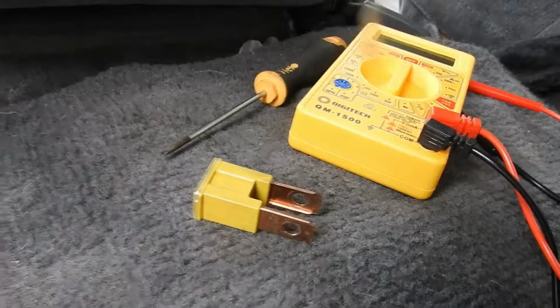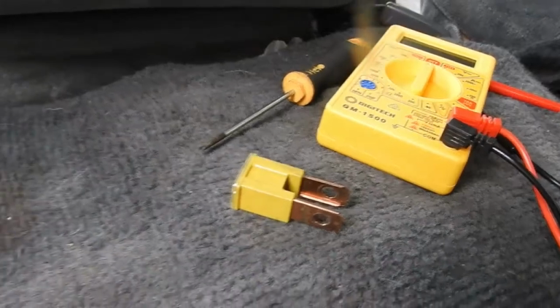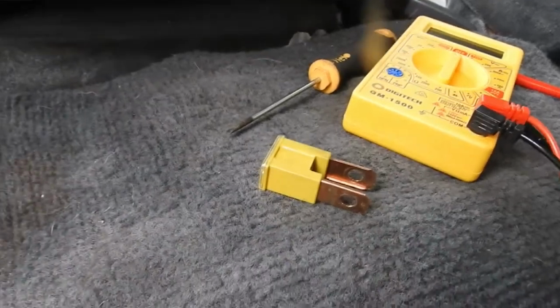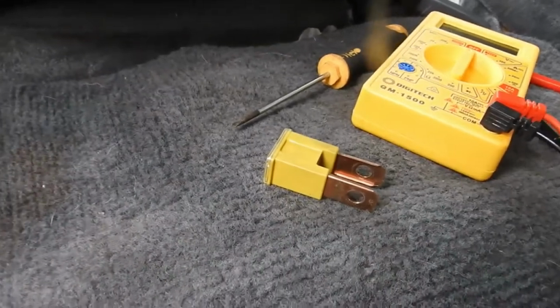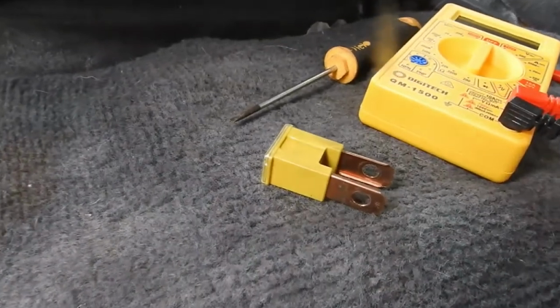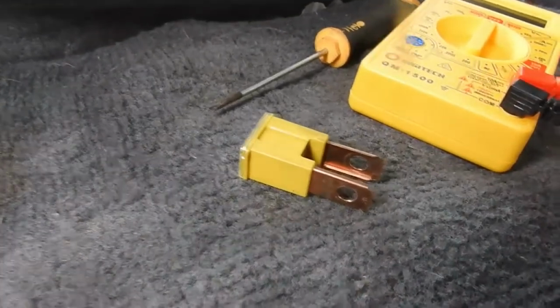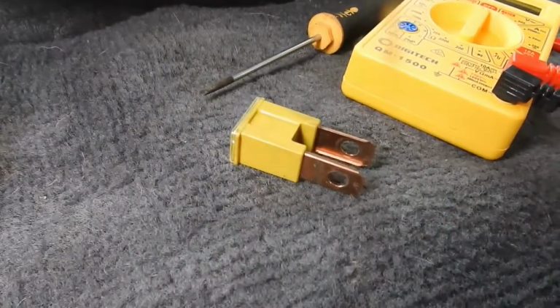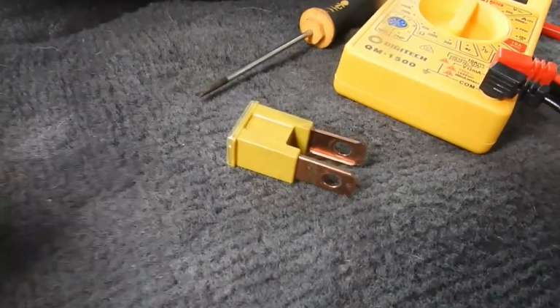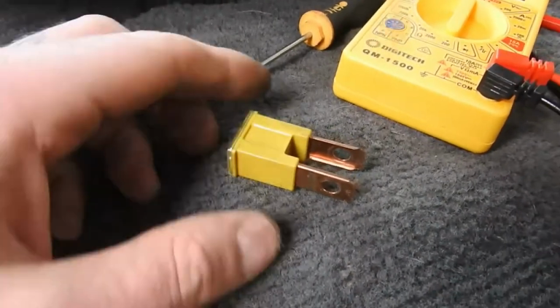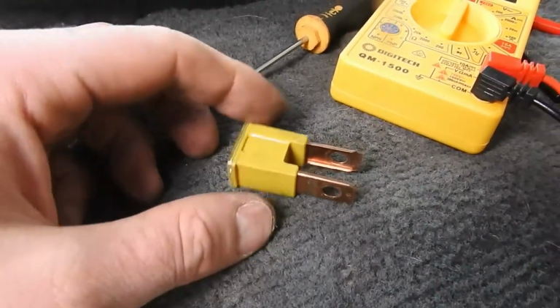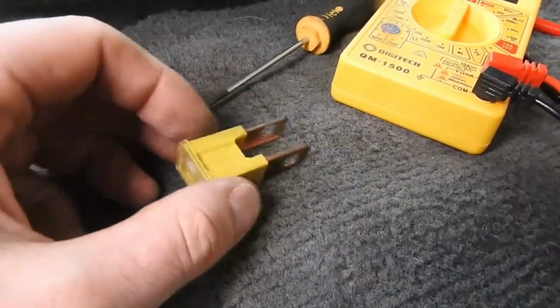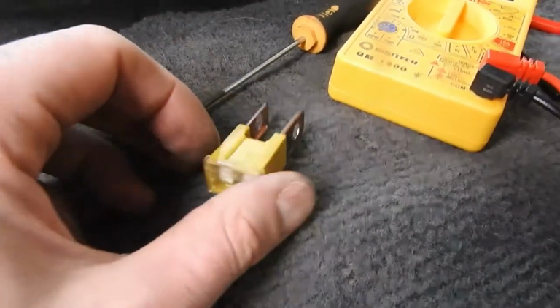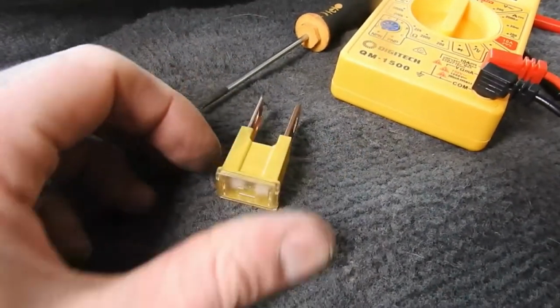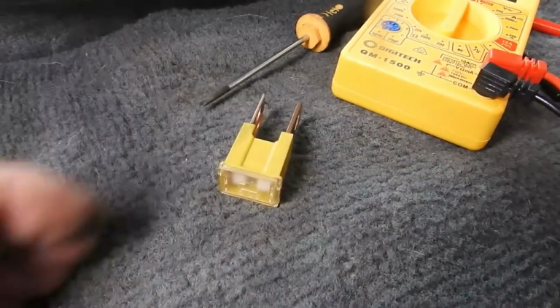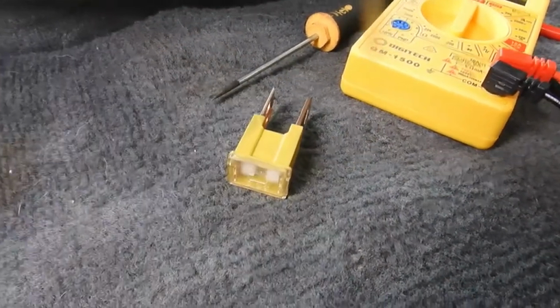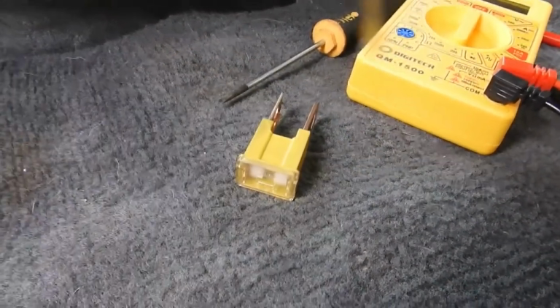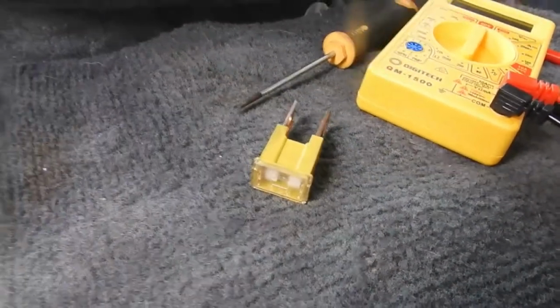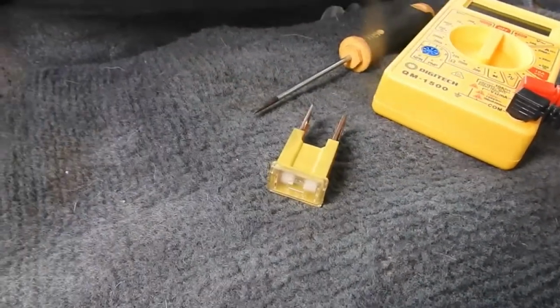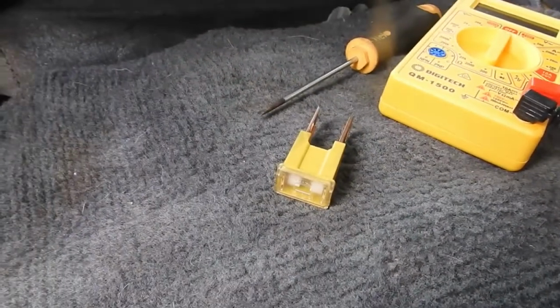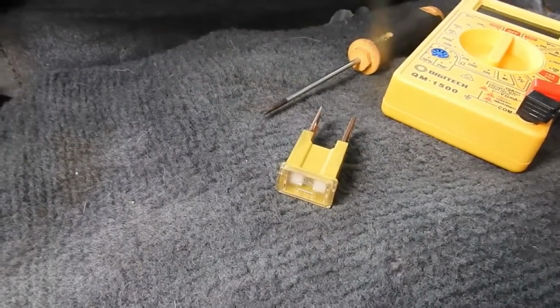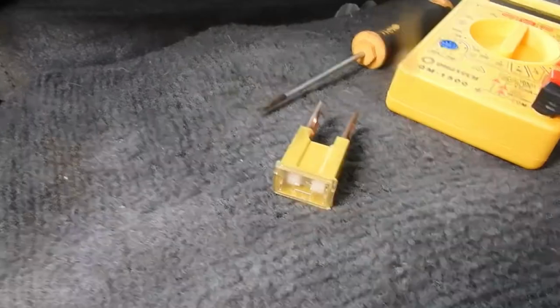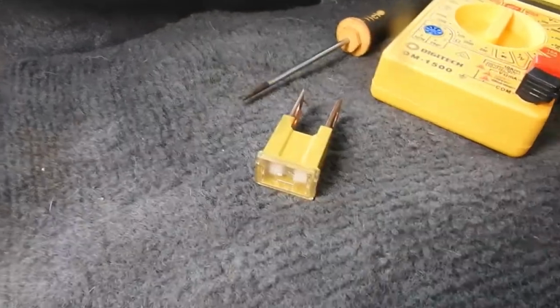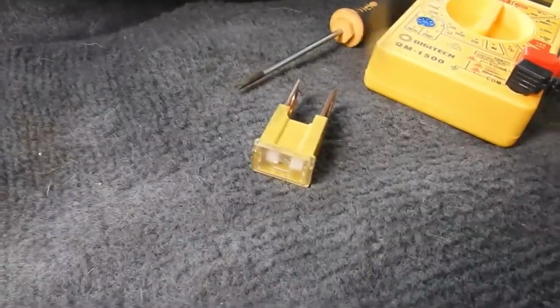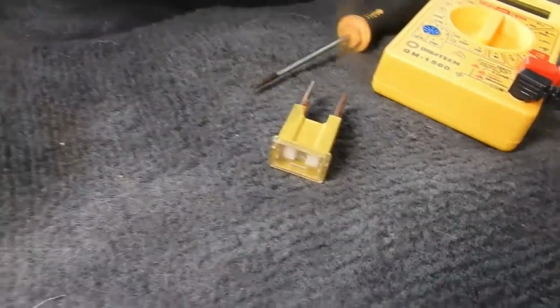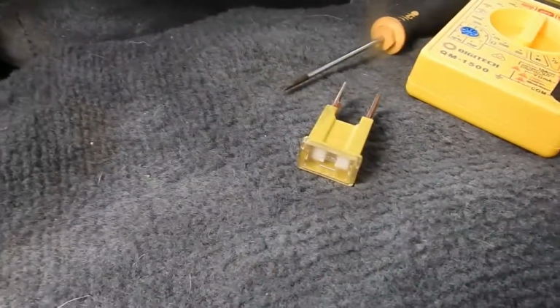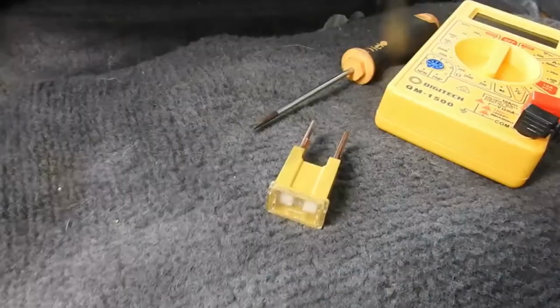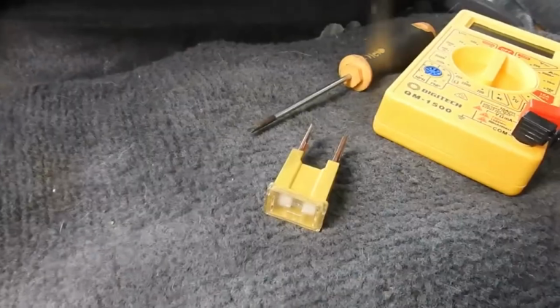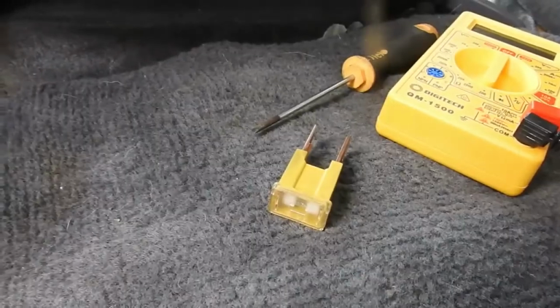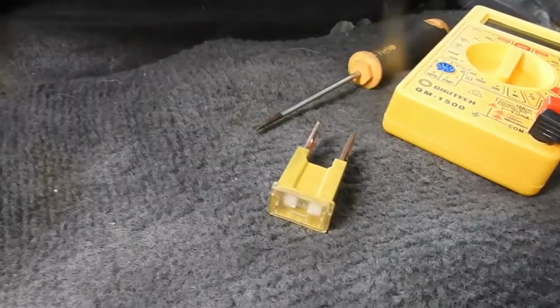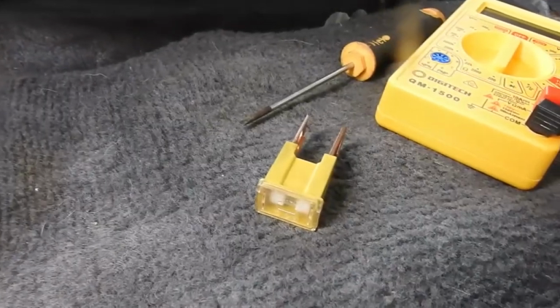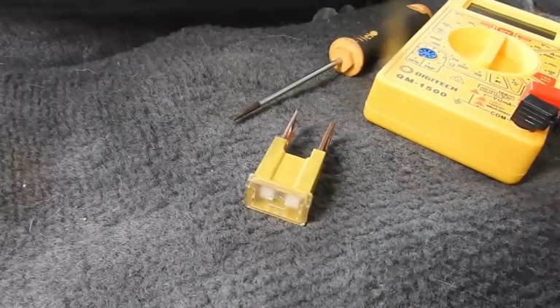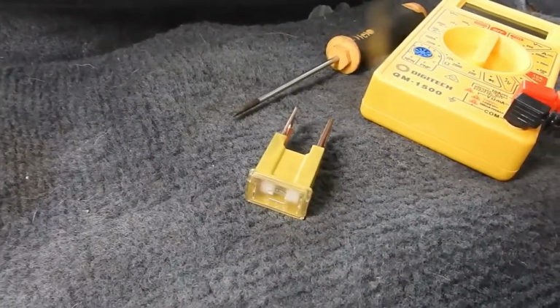Just removed this big fuse. It was stuck while it was bolted in, so I thought I'd show you how I did it.